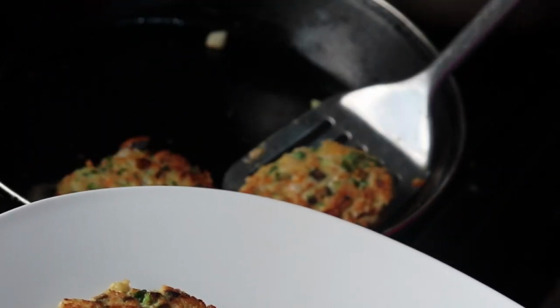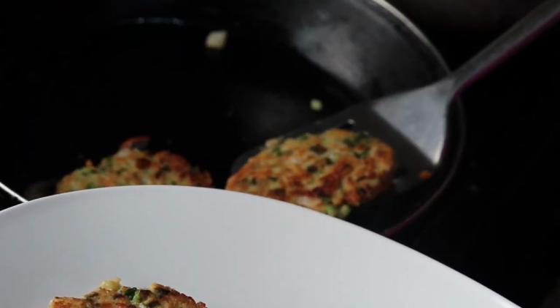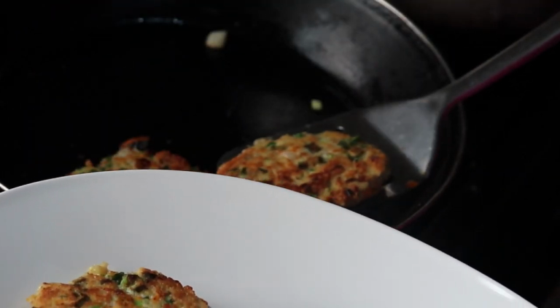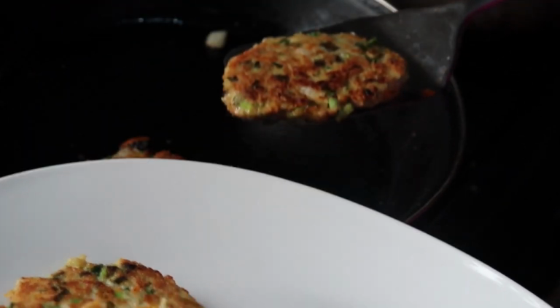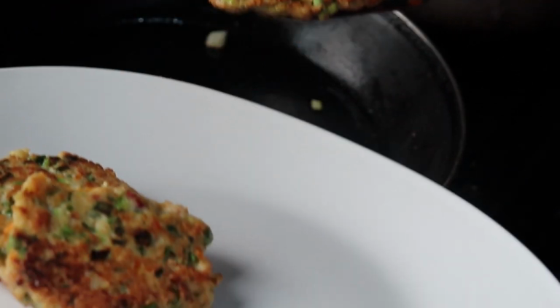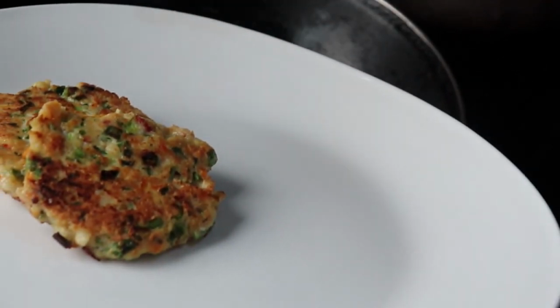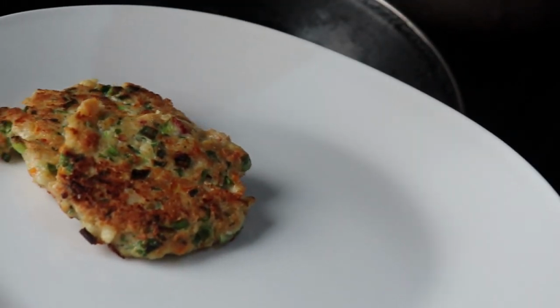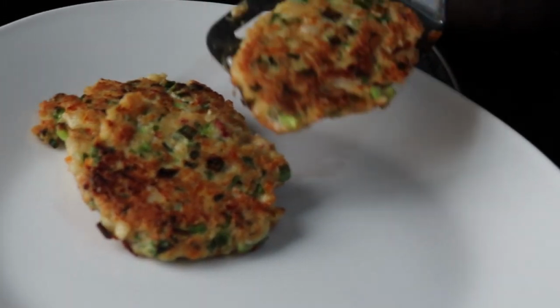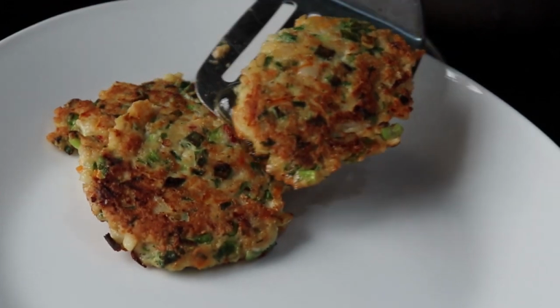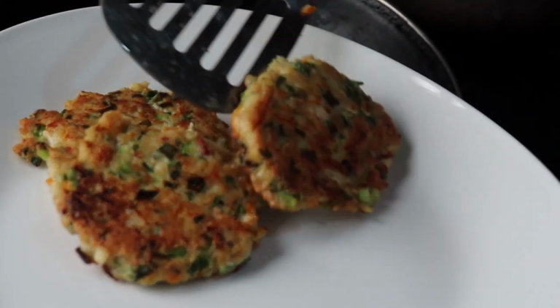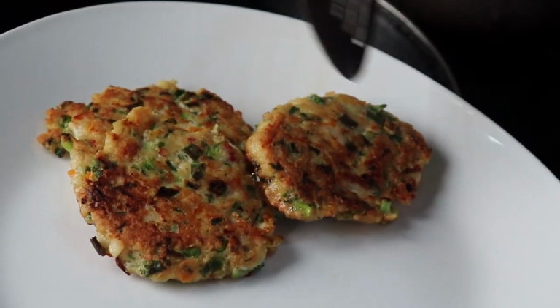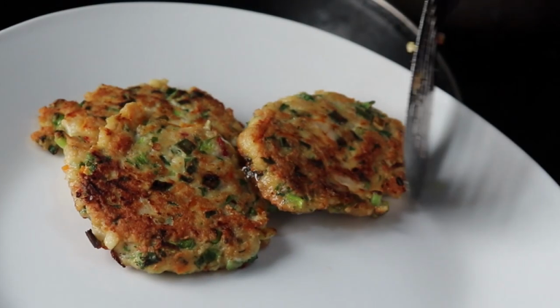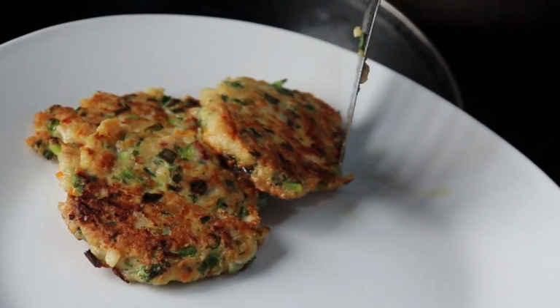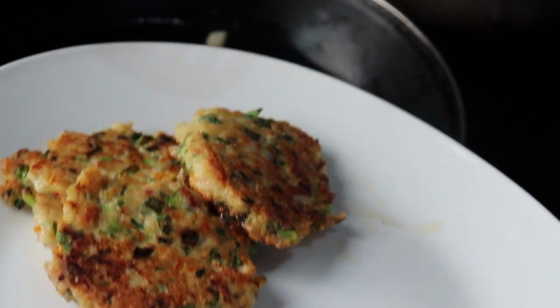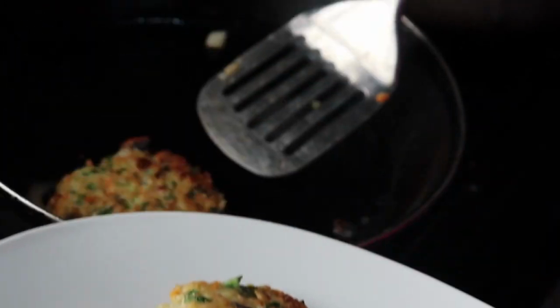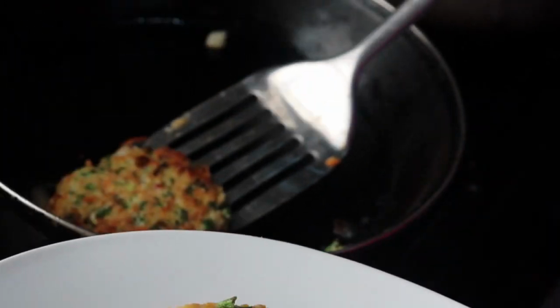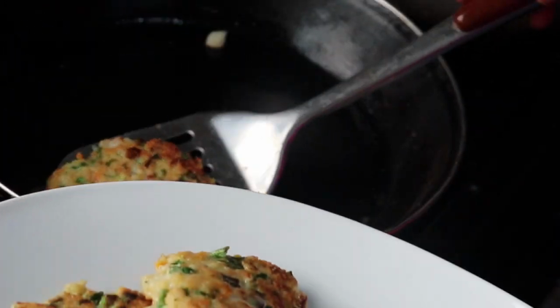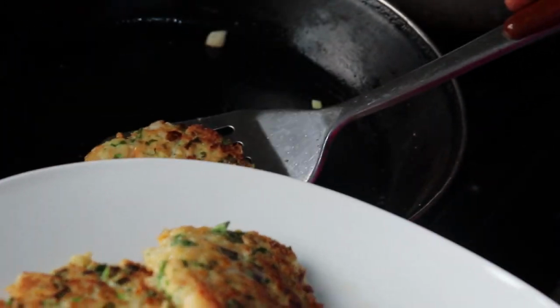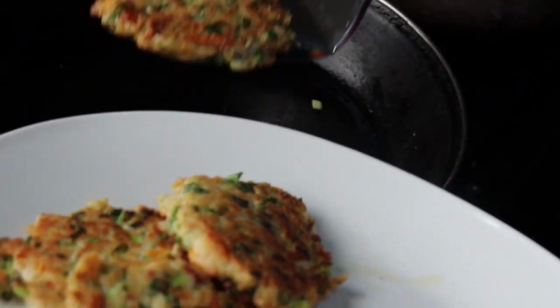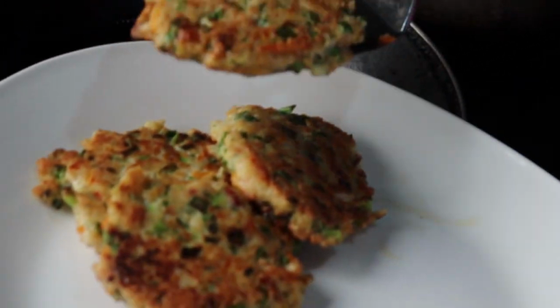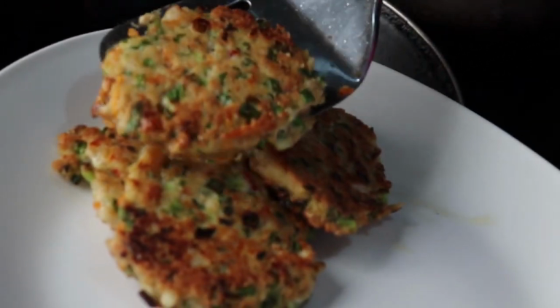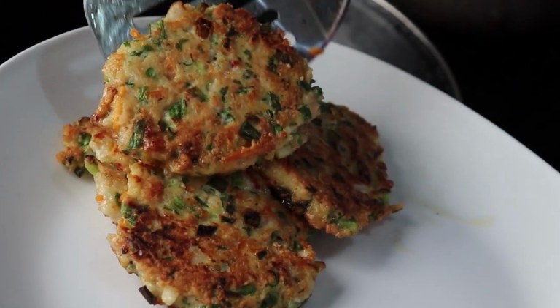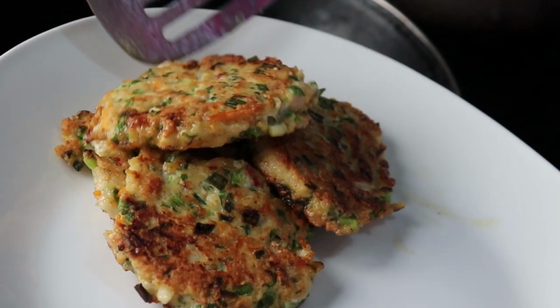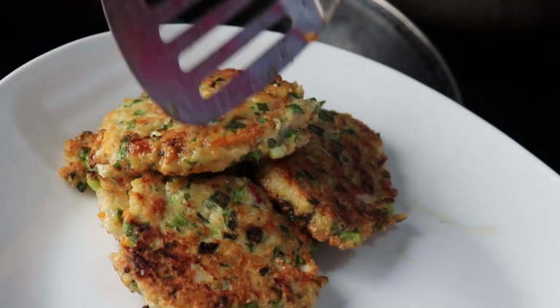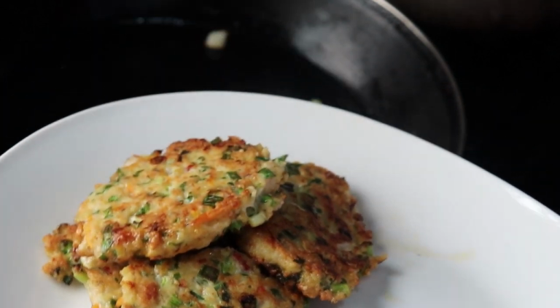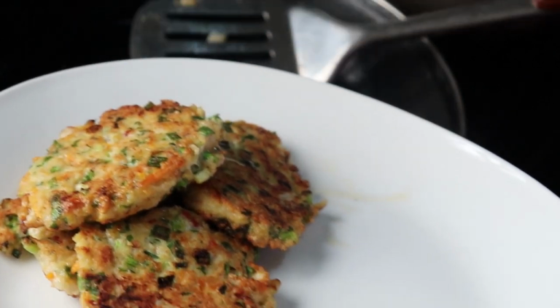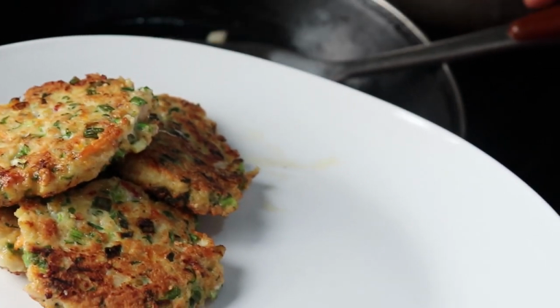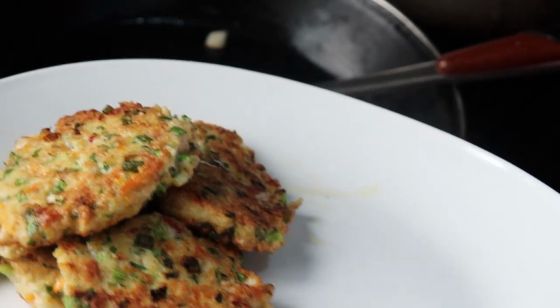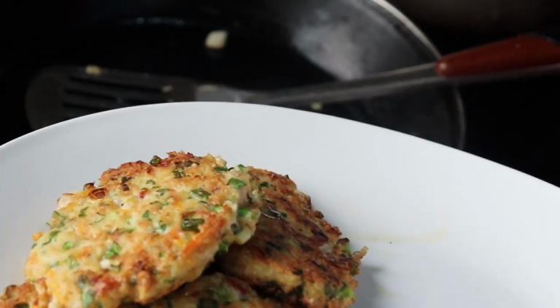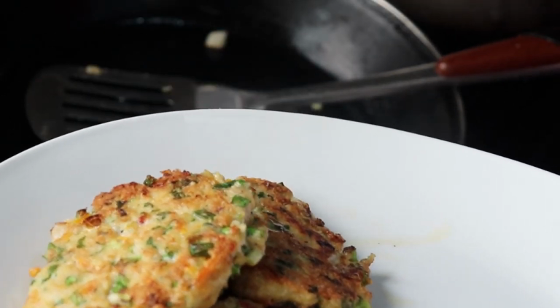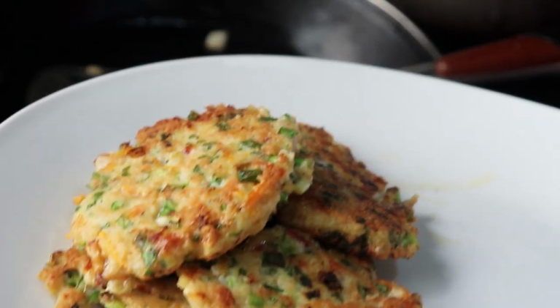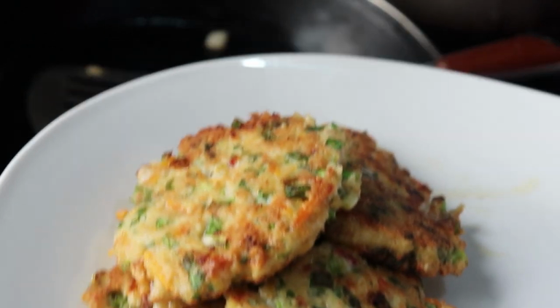This is done already, so I'm serving it up. It's very yummy! Yum, yum, yum, yum.